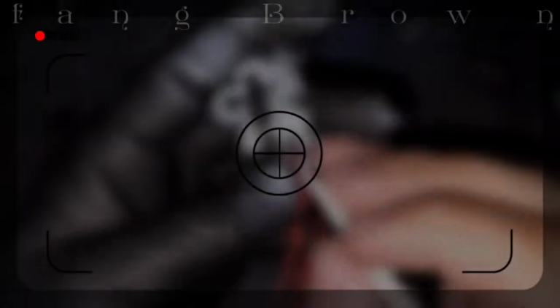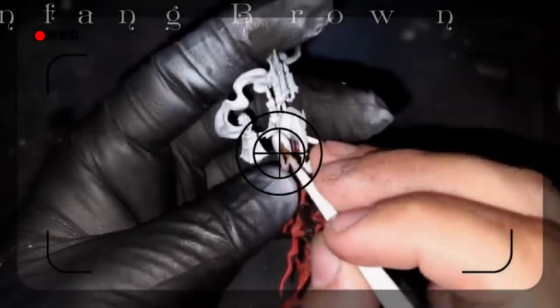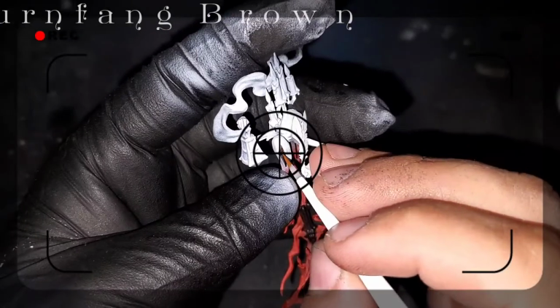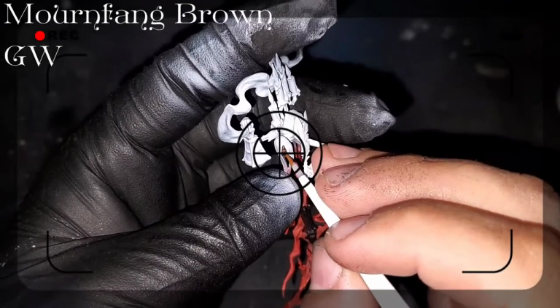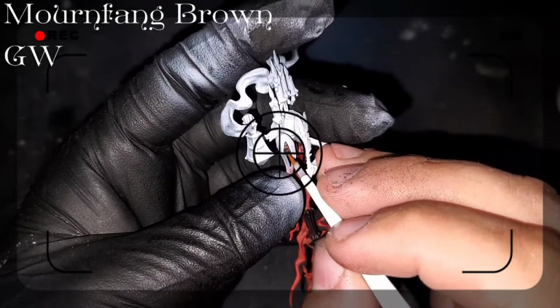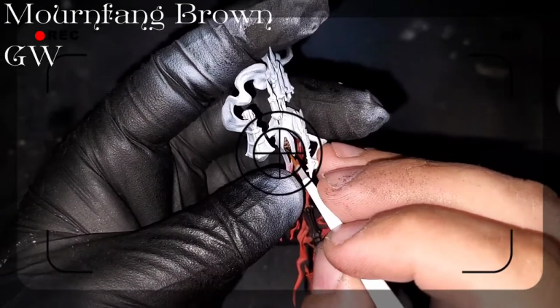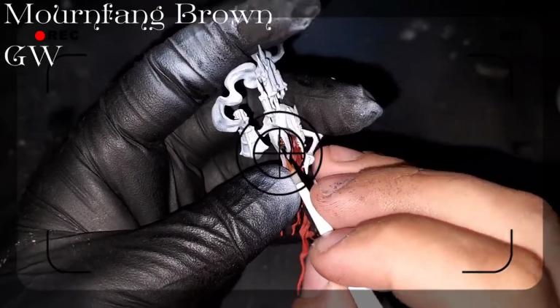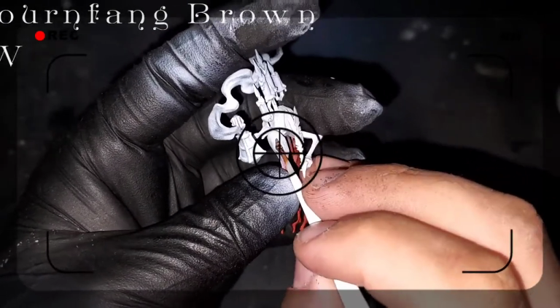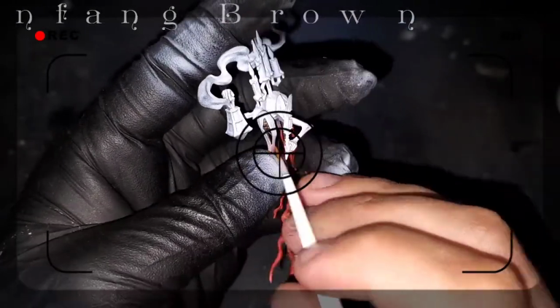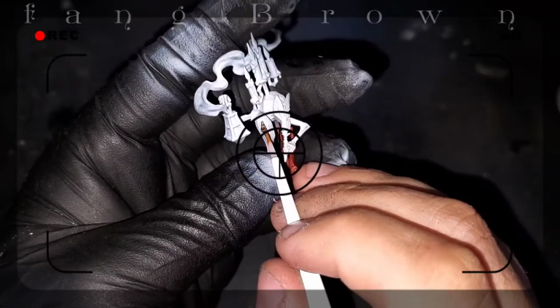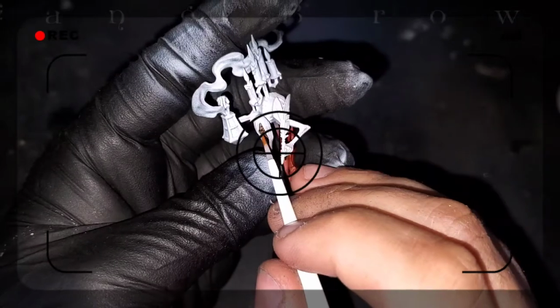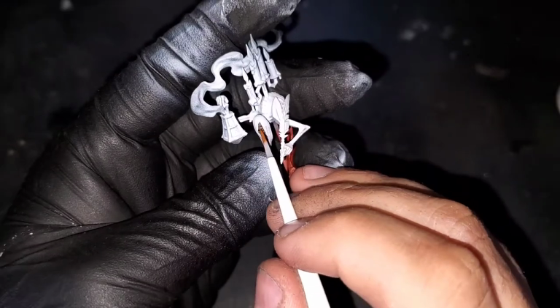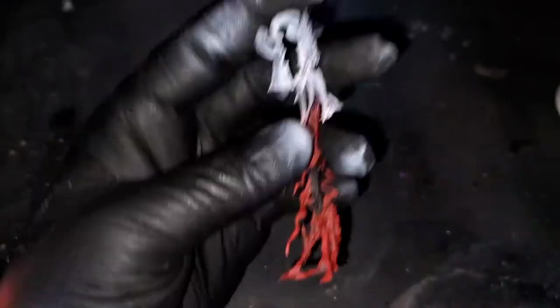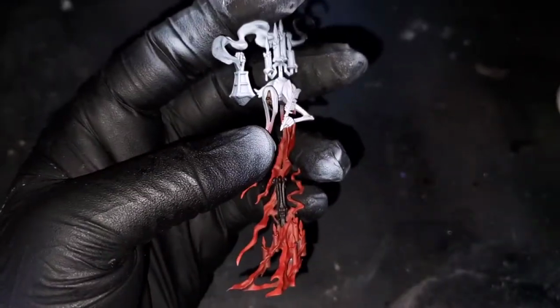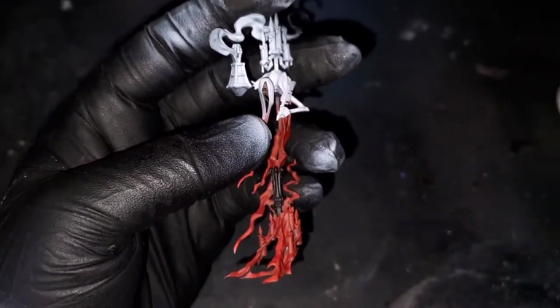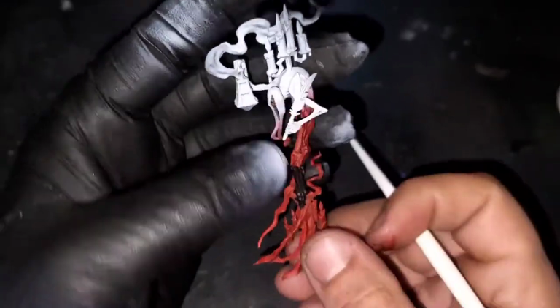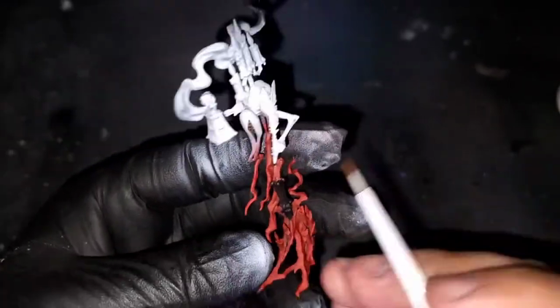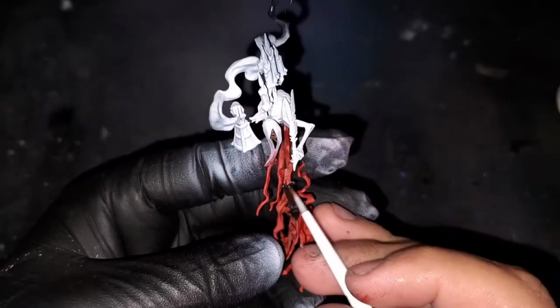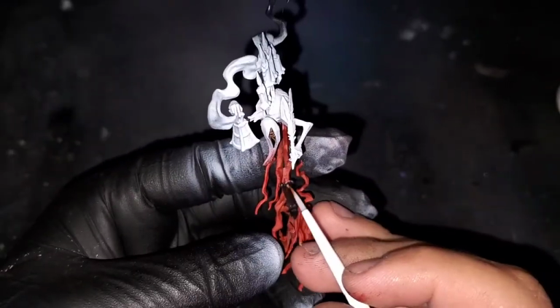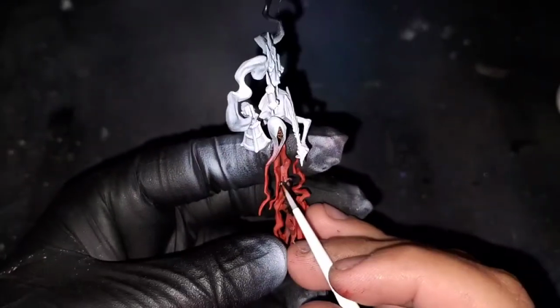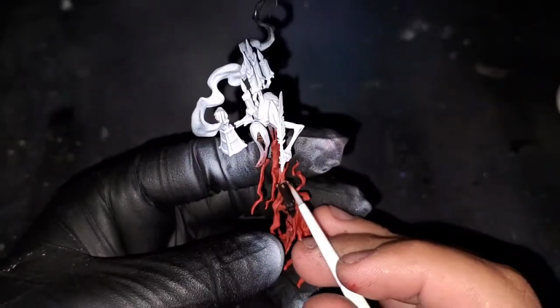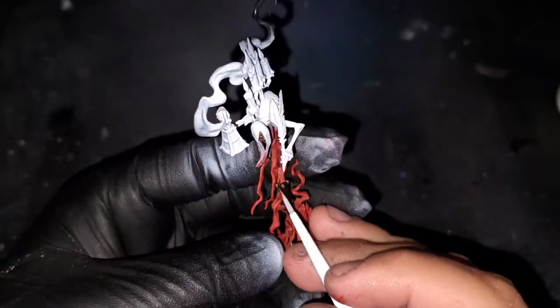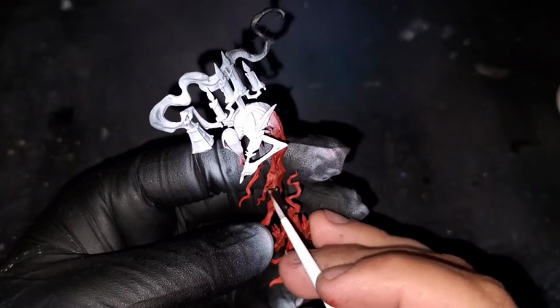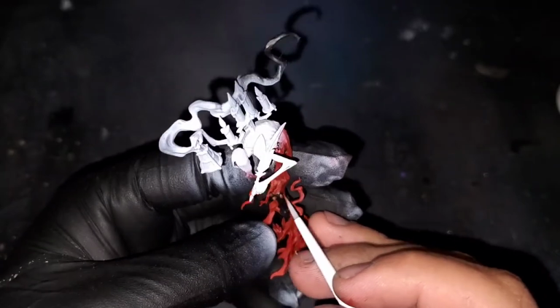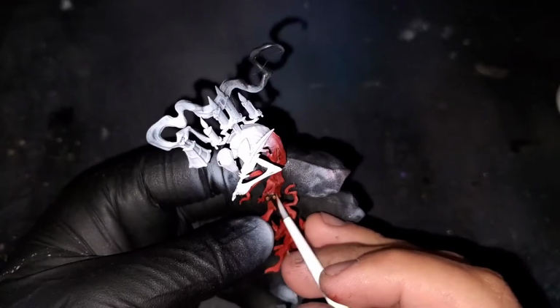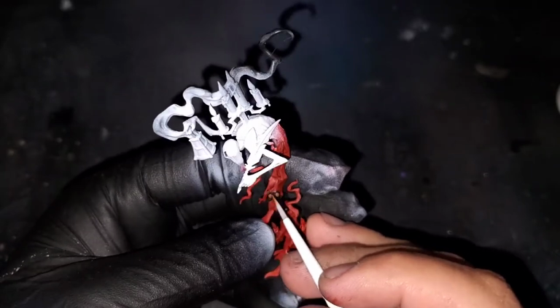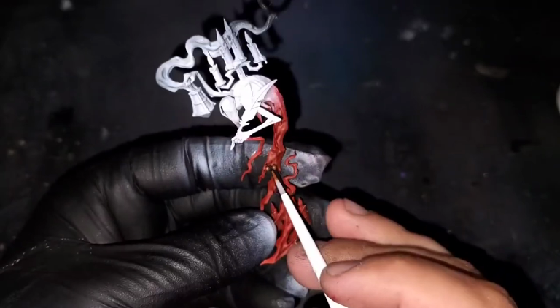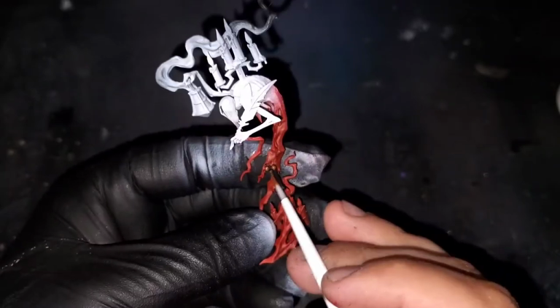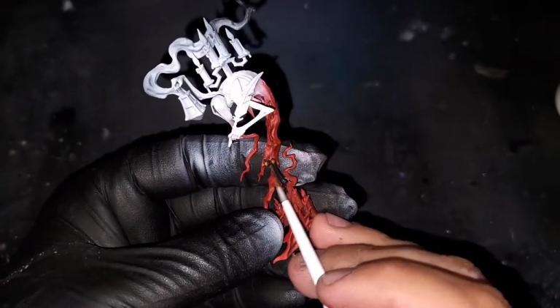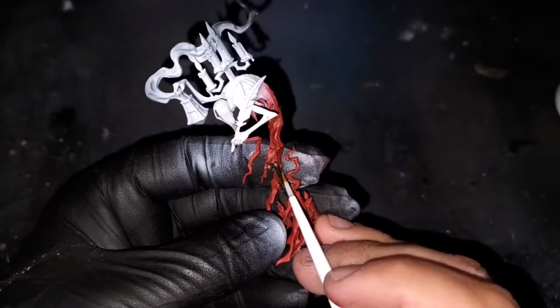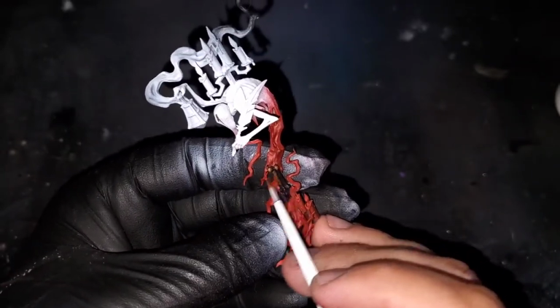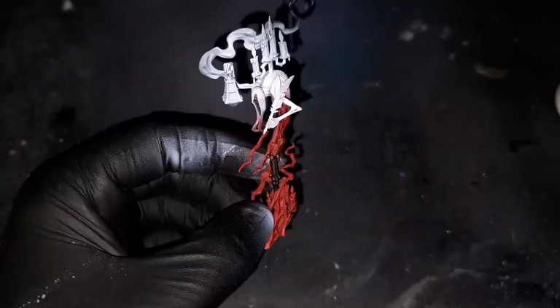For our first highlight on the bone color, that's going to be Mournfang Brown from Games Workshop. I'm going for a little bit more of a muddy tone to these bones to make them look a little bit more realistic, which is going to be further enhanced a little bit later.